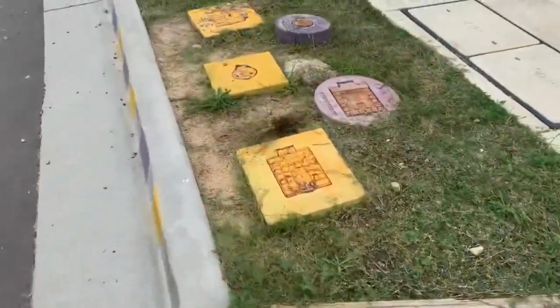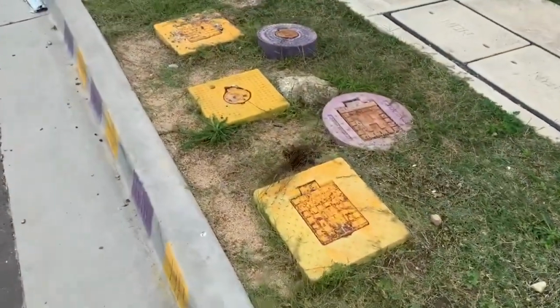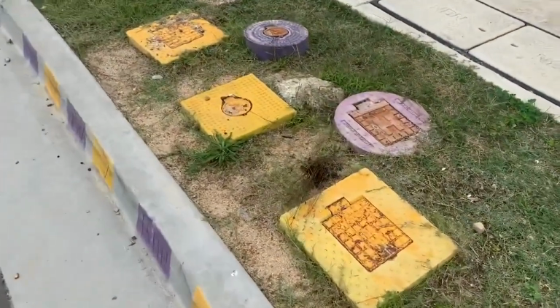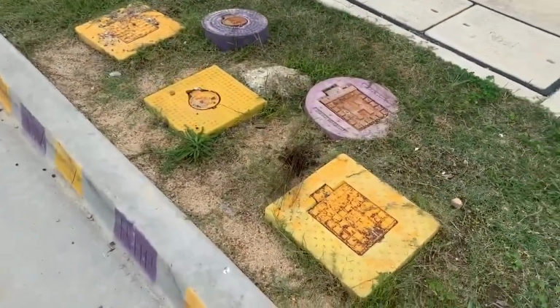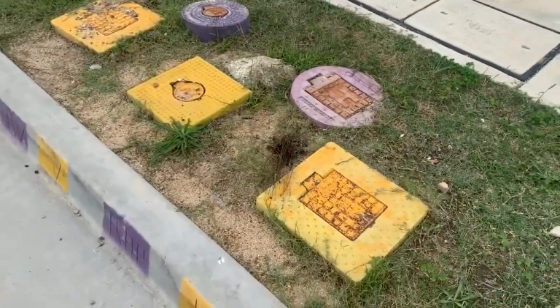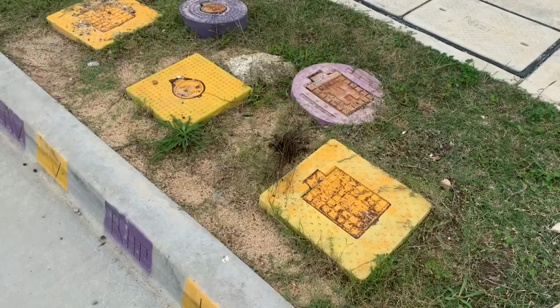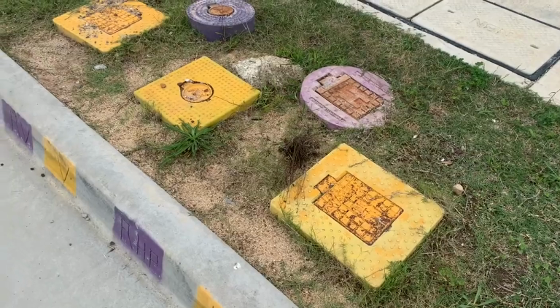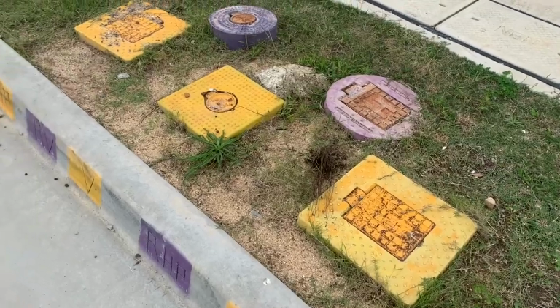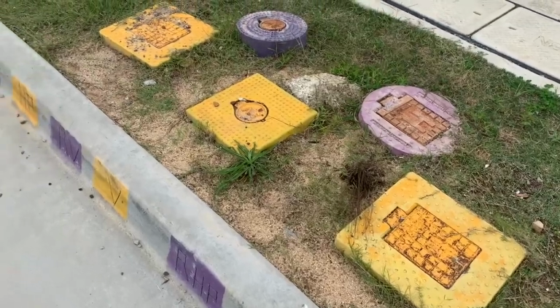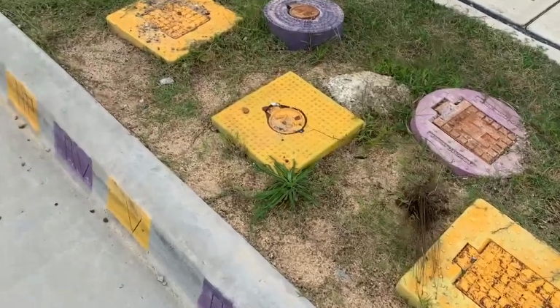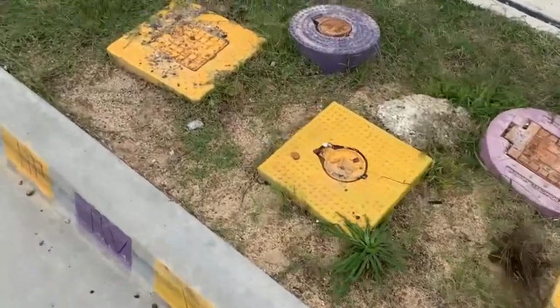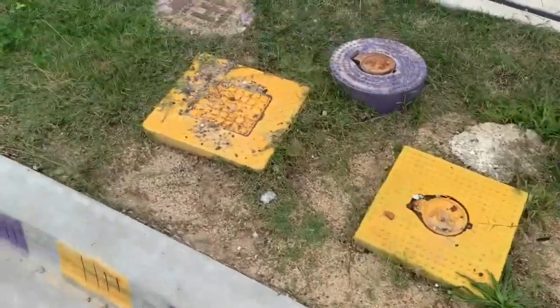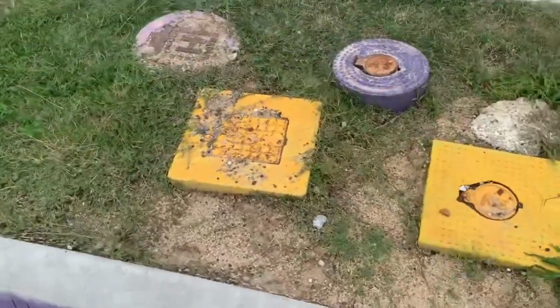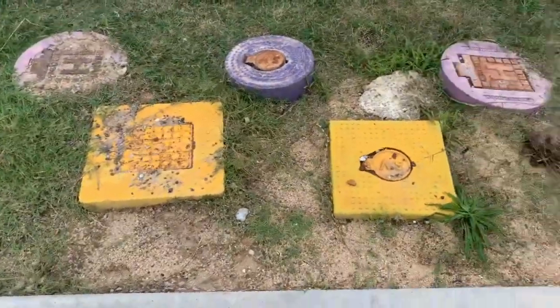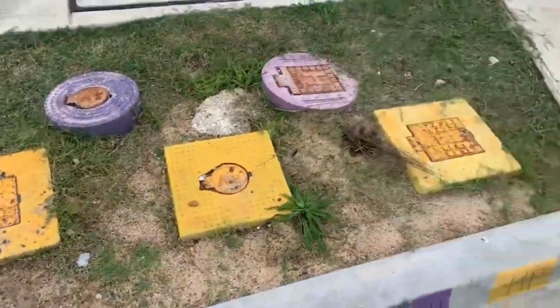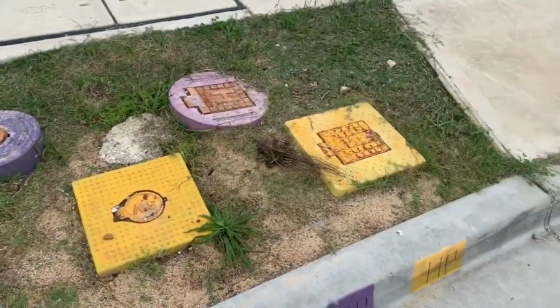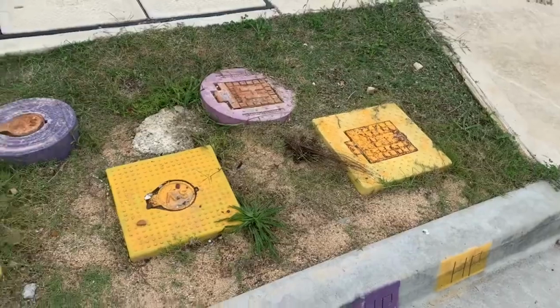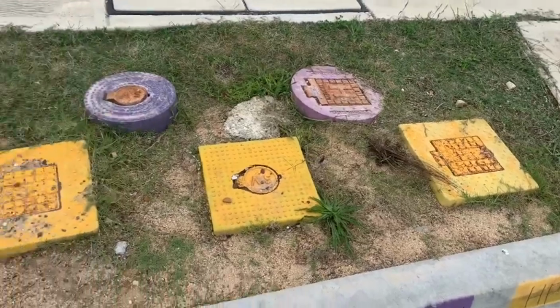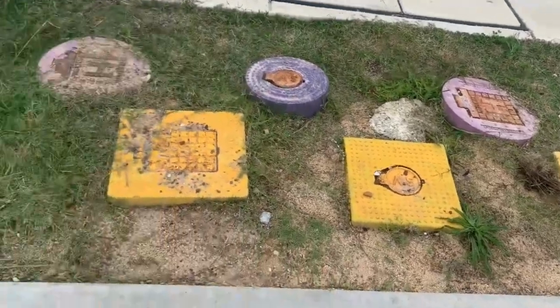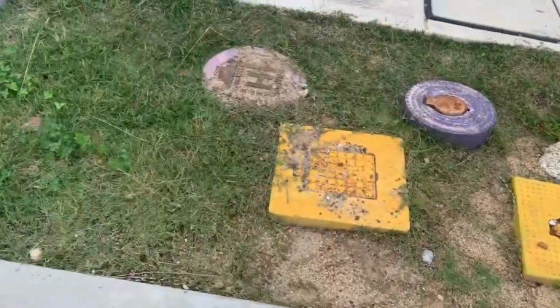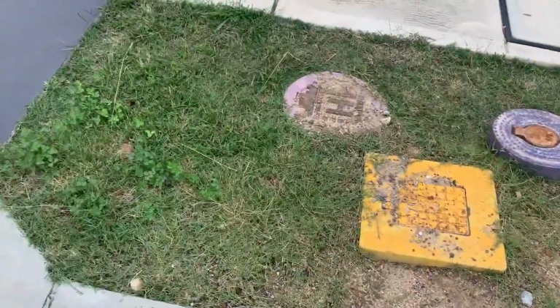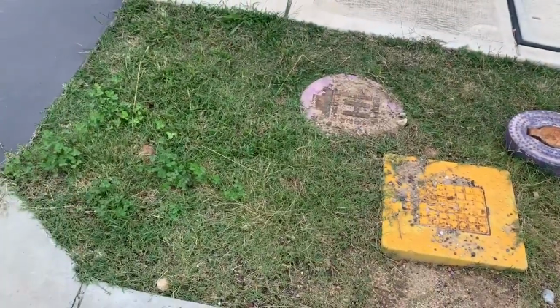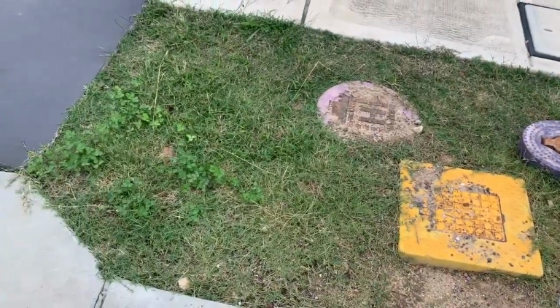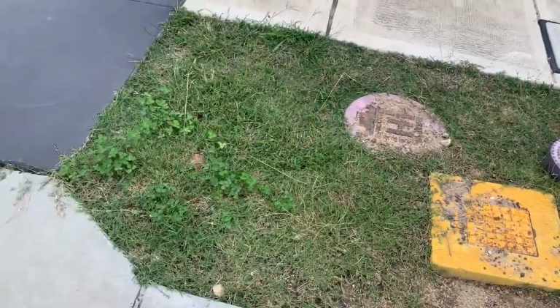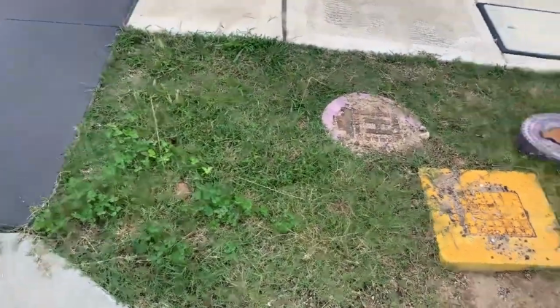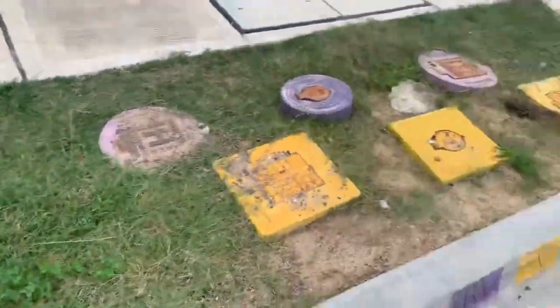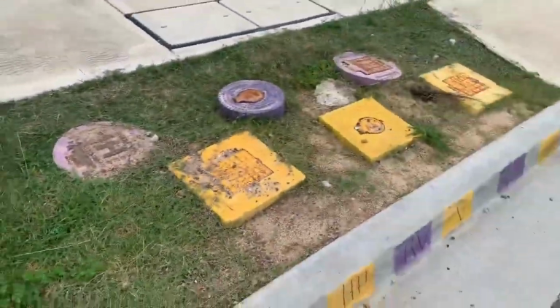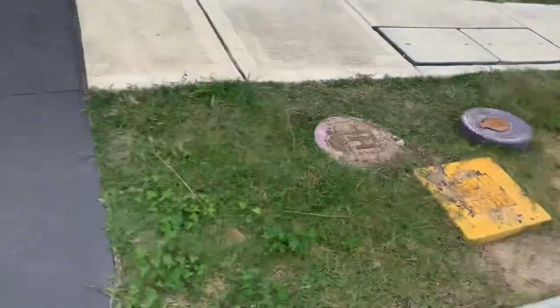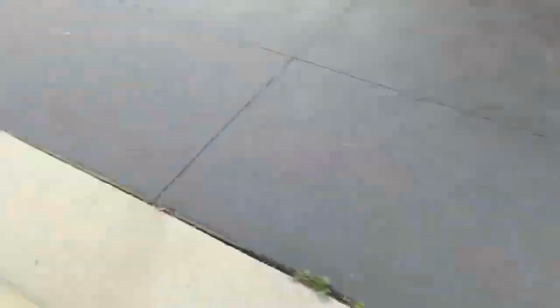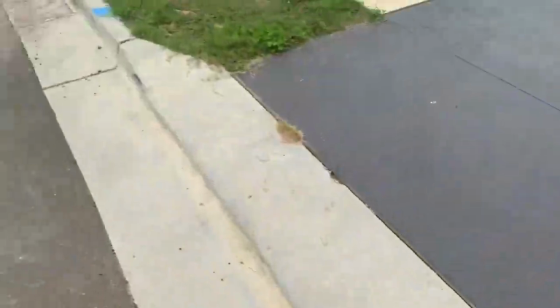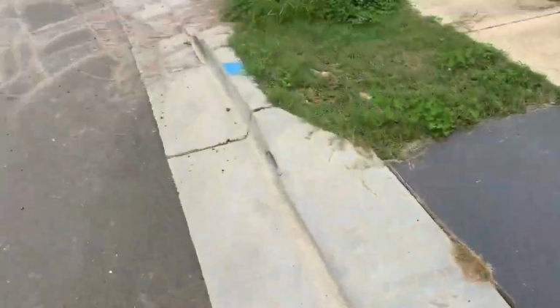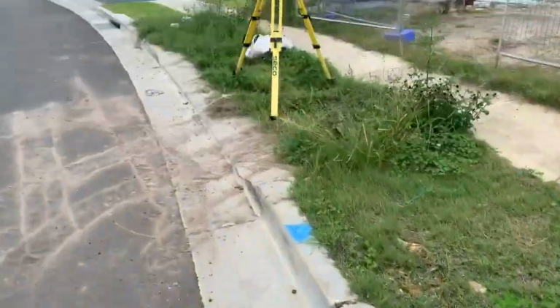There are service pits here — look at them. Hydrants, stock valves — all in the nature strip. That's not really good for the nature strip if you want to have a nice lawn out the front.